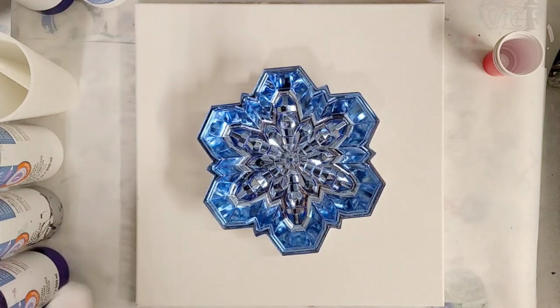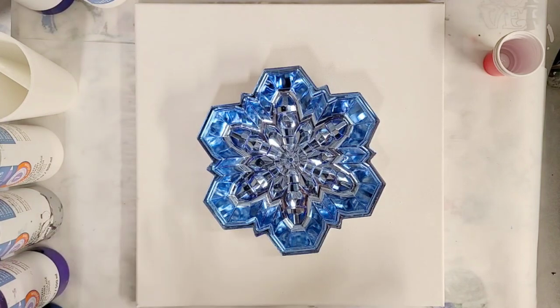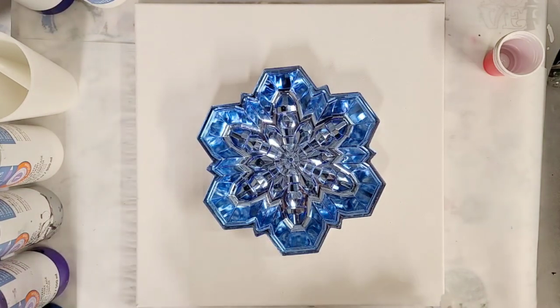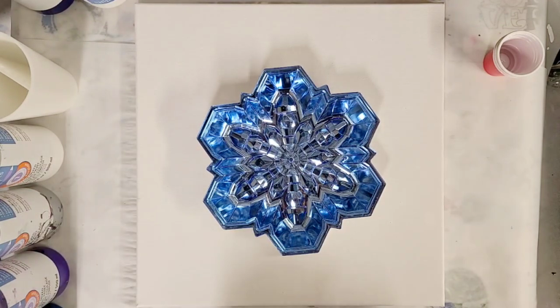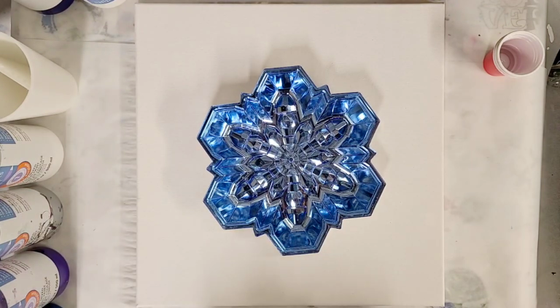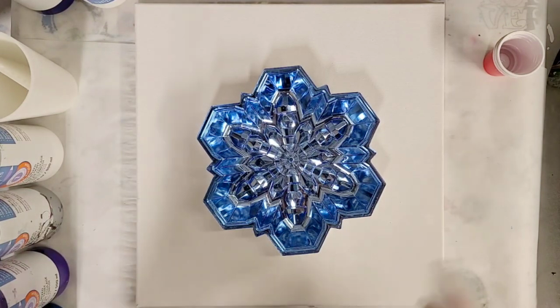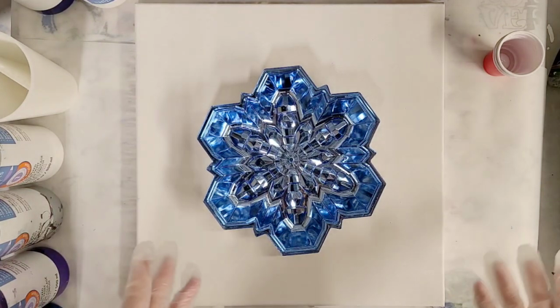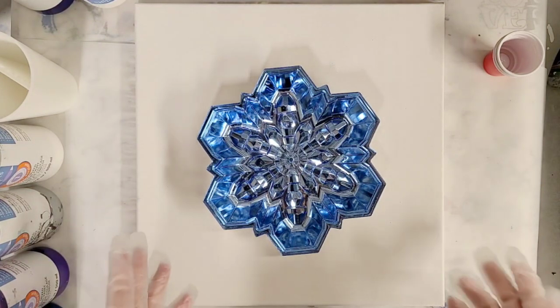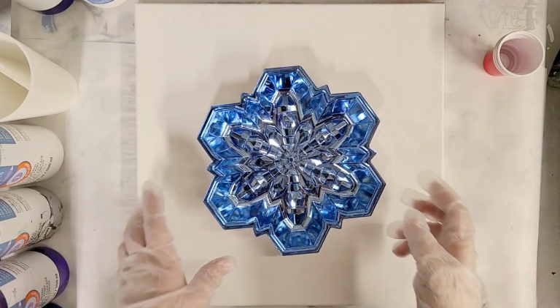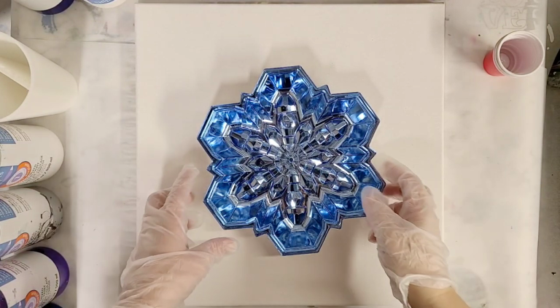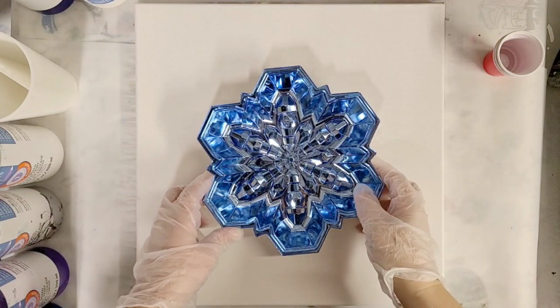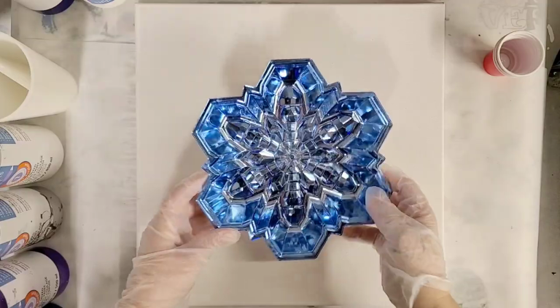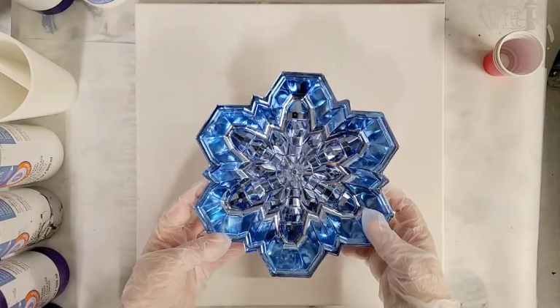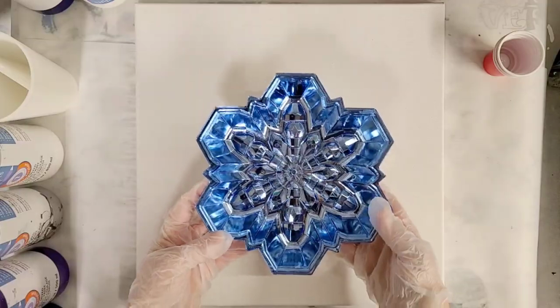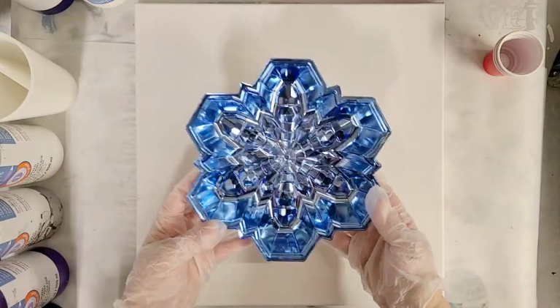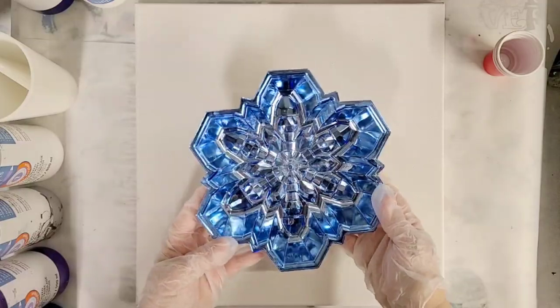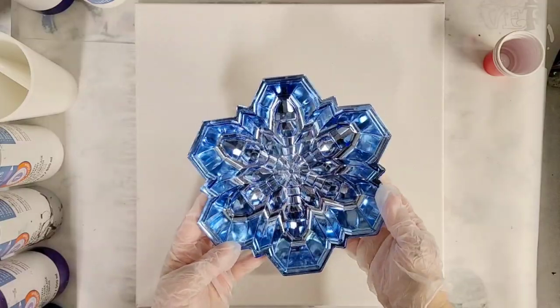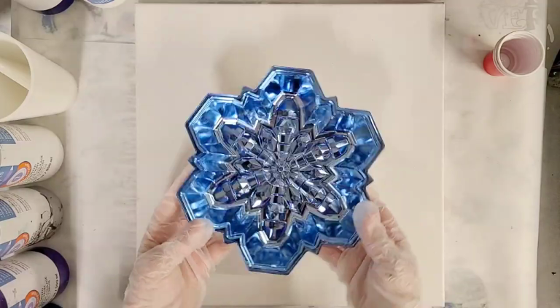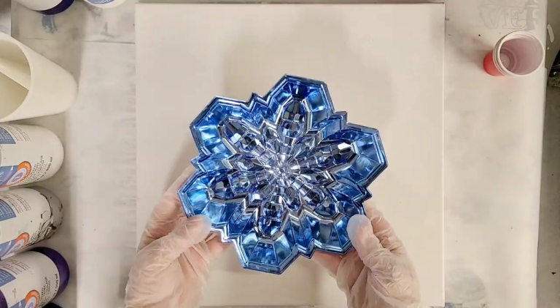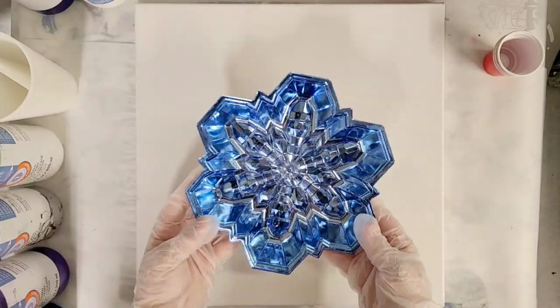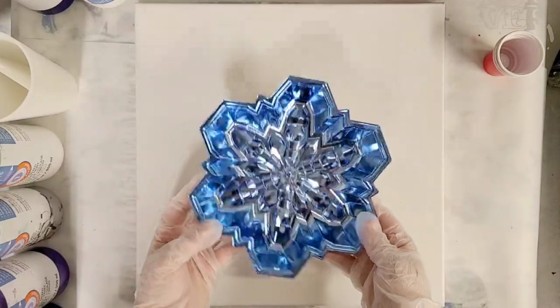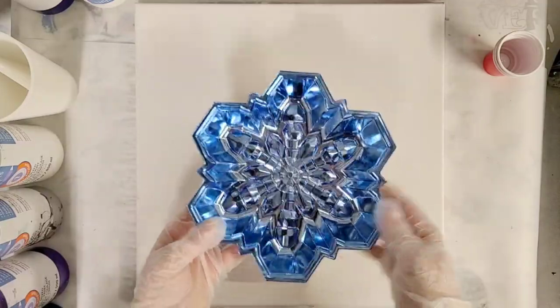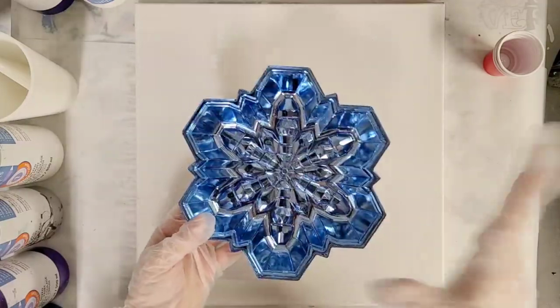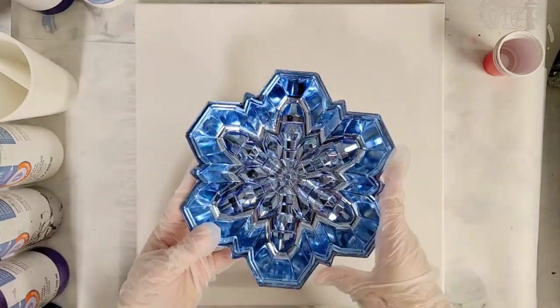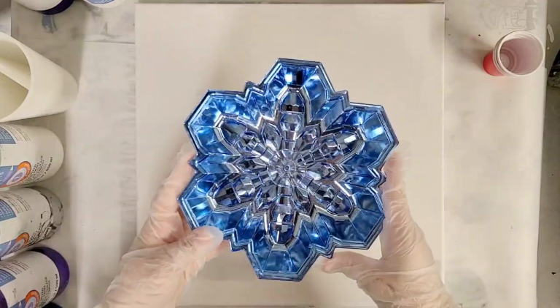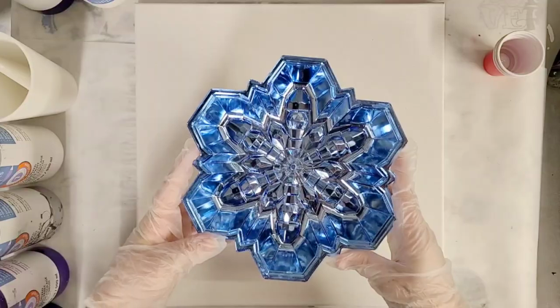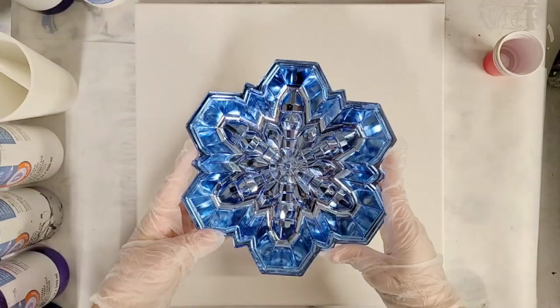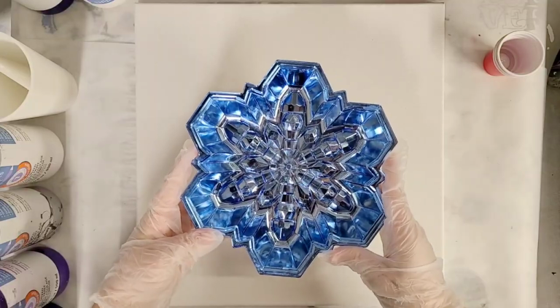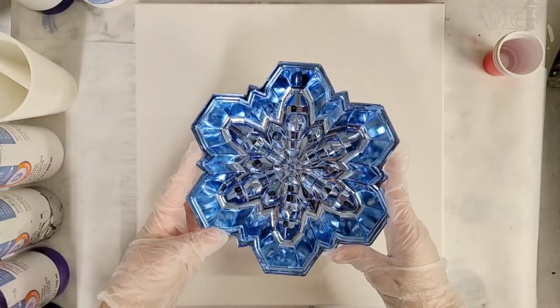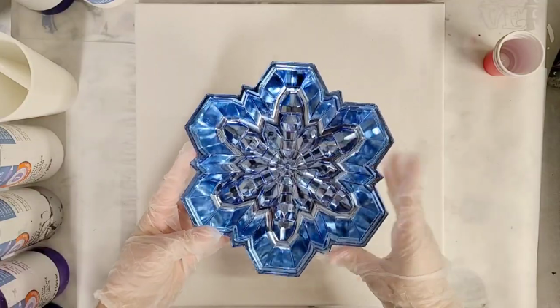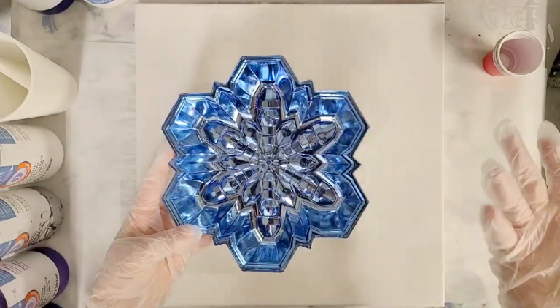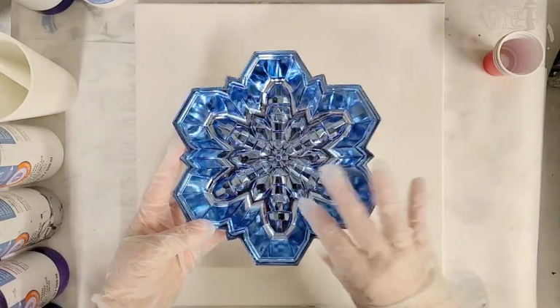Hi everyone, Mix Media Girl here. This is the next video in our Dollar Store Christmas series. For this one, I've got this snowflake tray that I got from the Dollar Store.